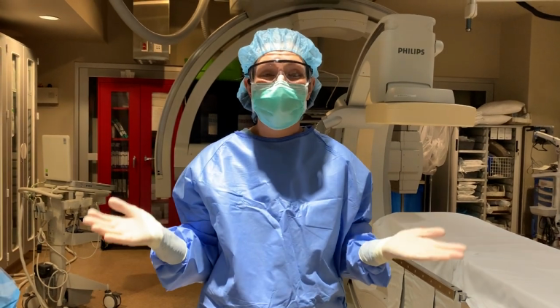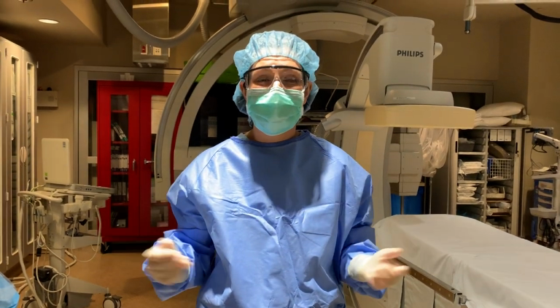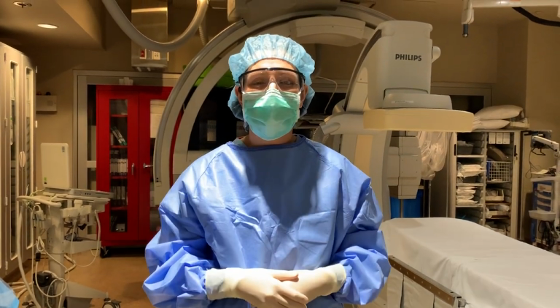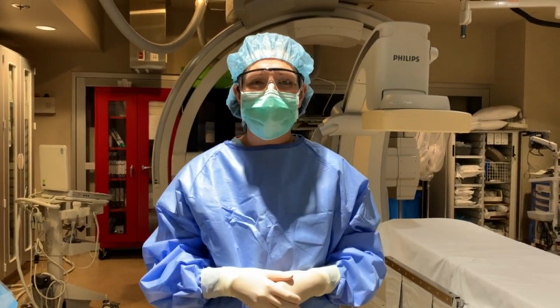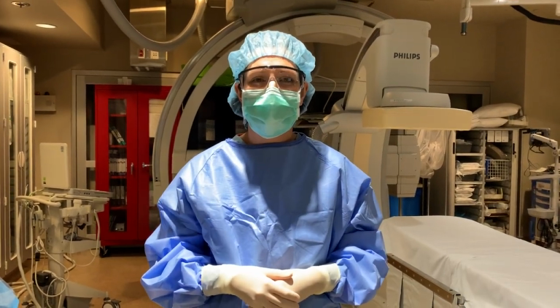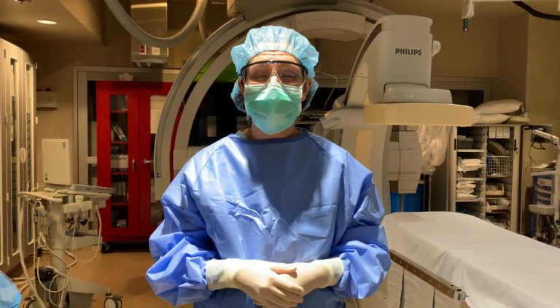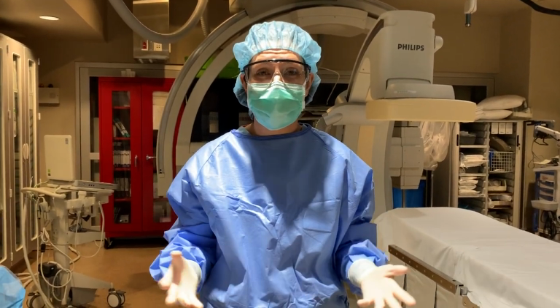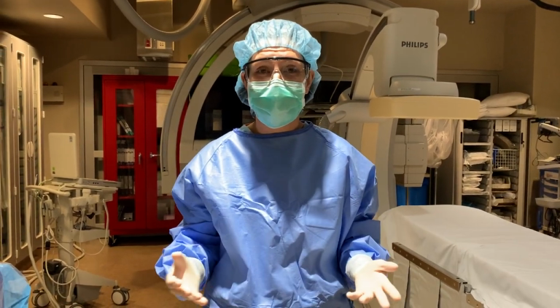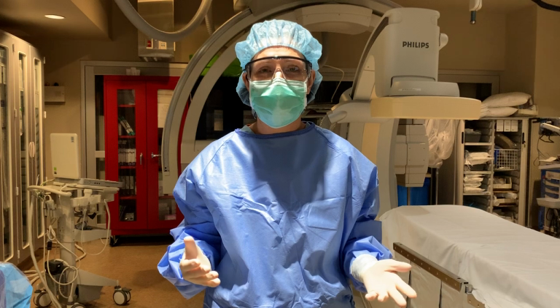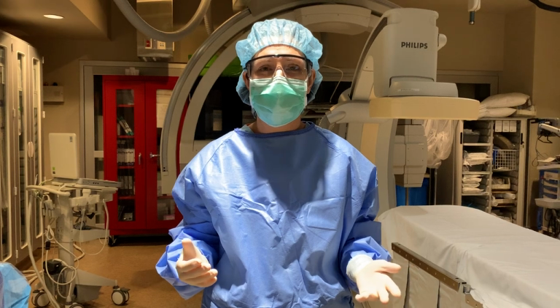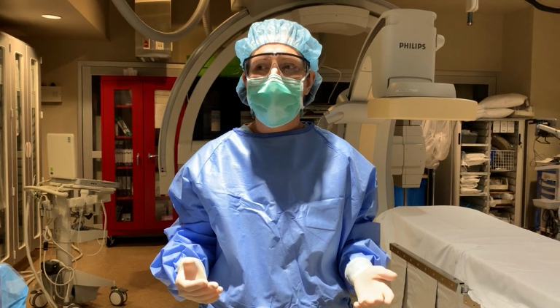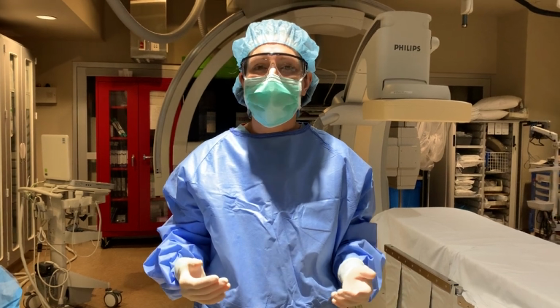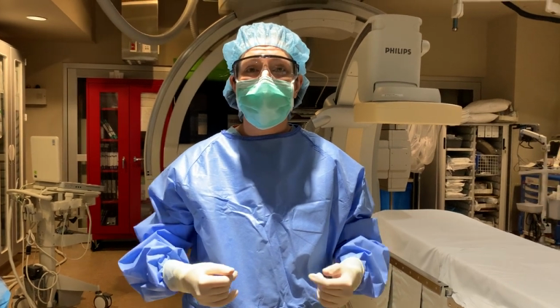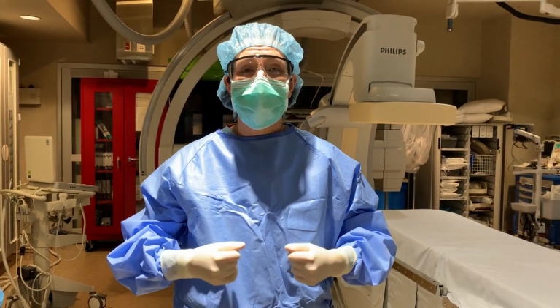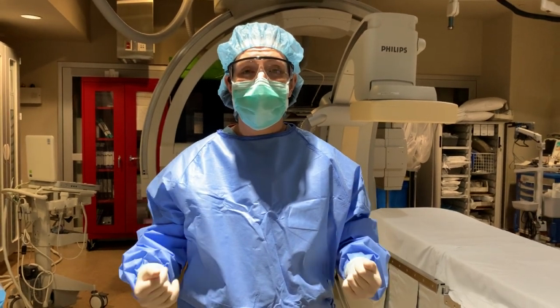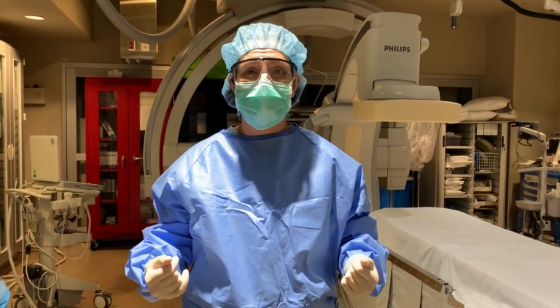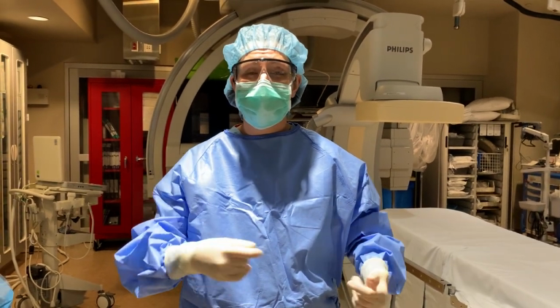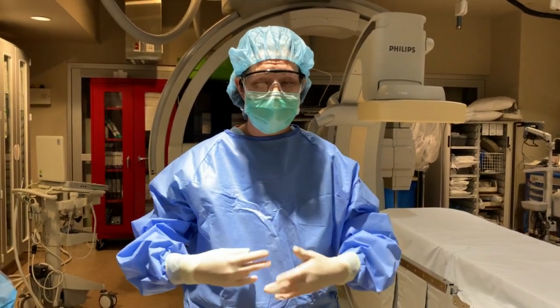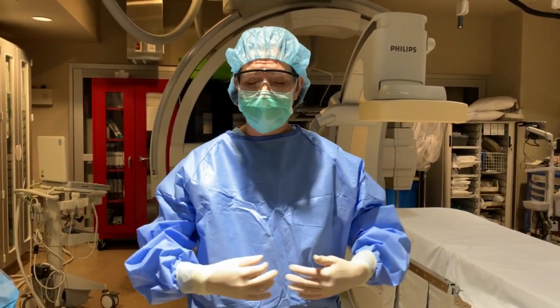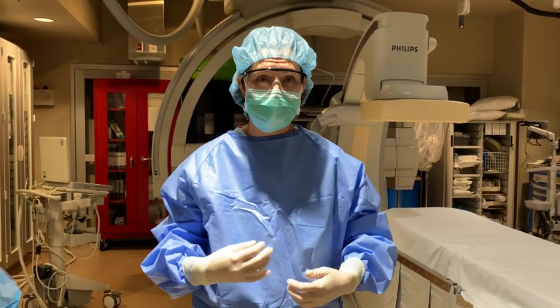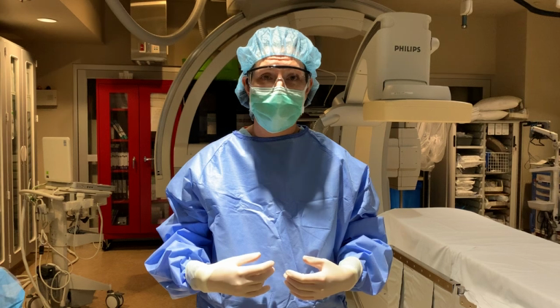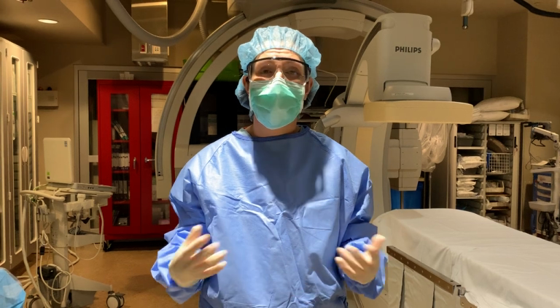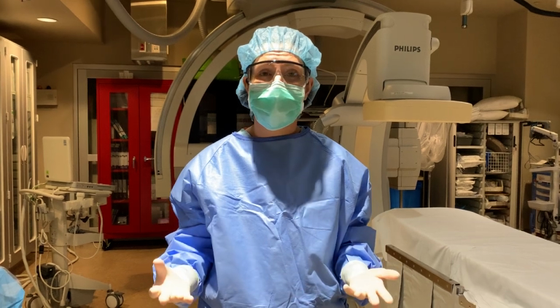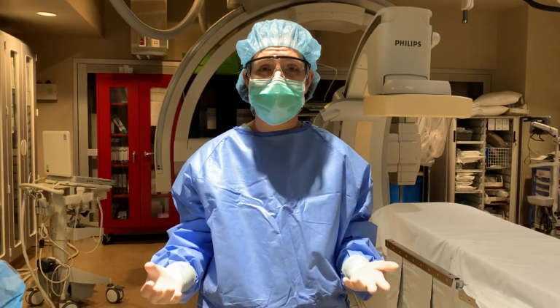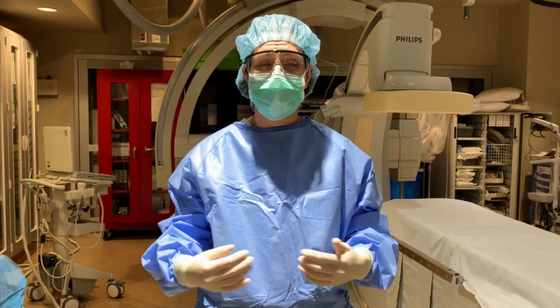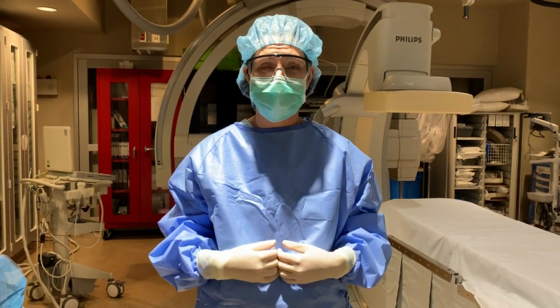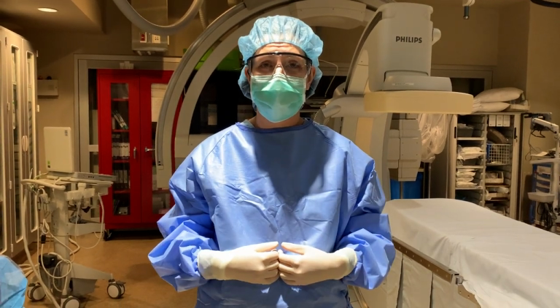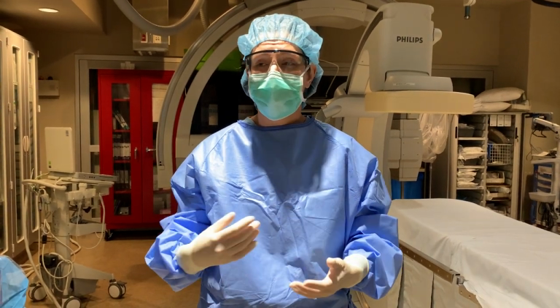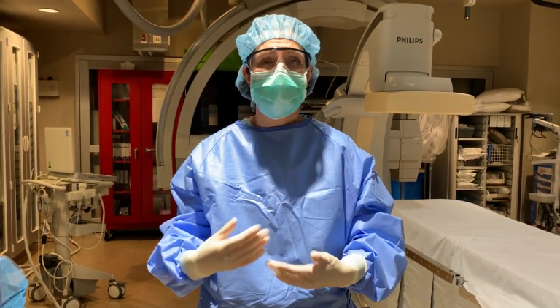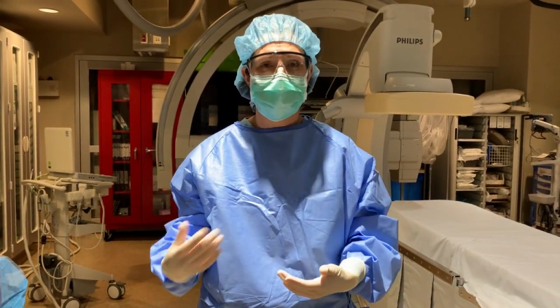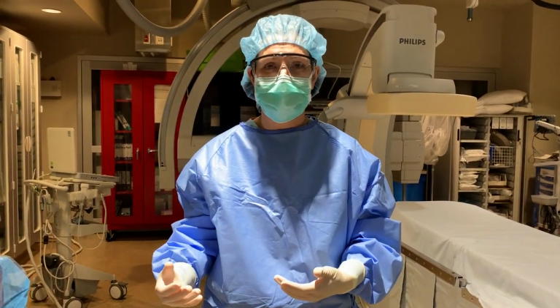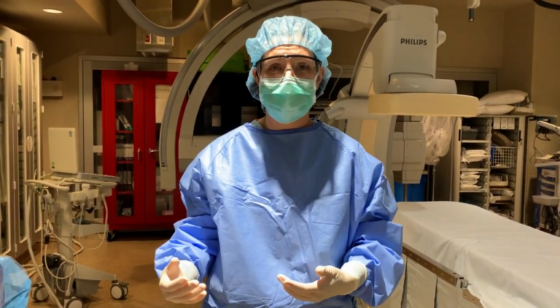Hi! Now that we've finished our fake procedure — our pretend procedure — I'm going to show you how to take off the gown so that any bits of blood or suckus that have gotten onto your gown don't touch your skin in the process.